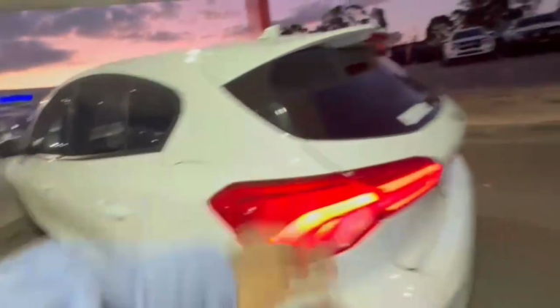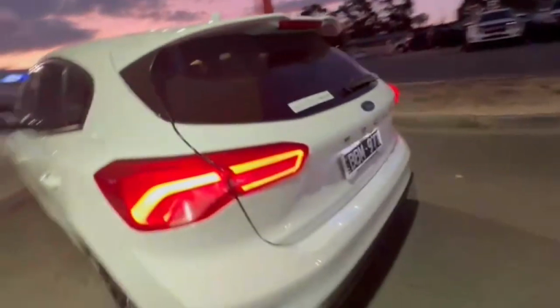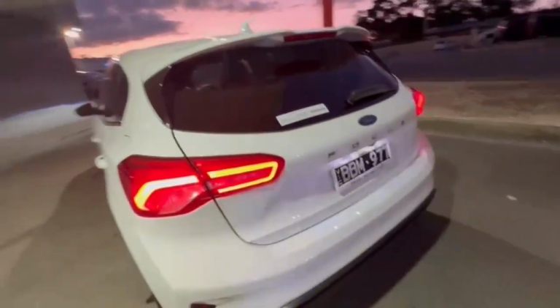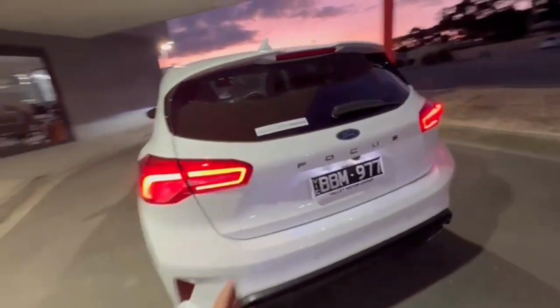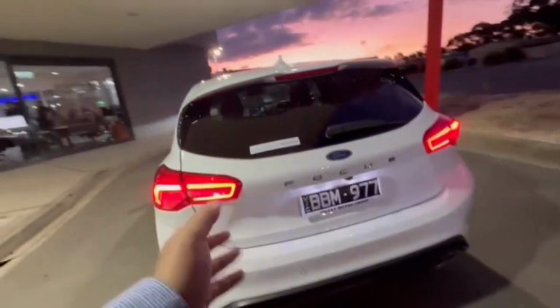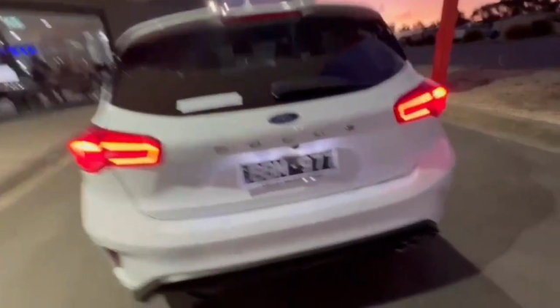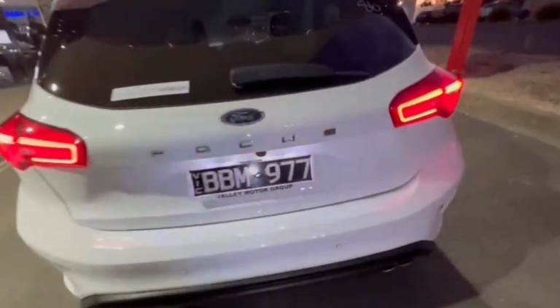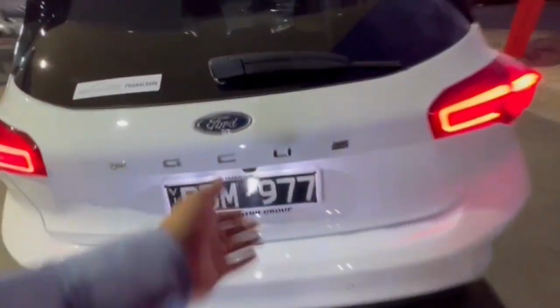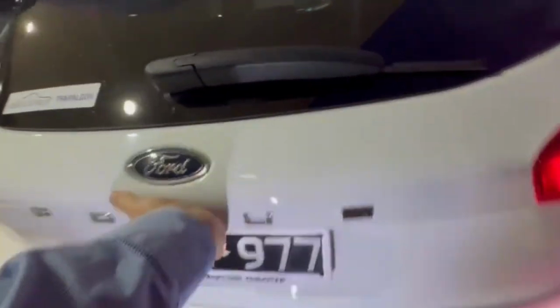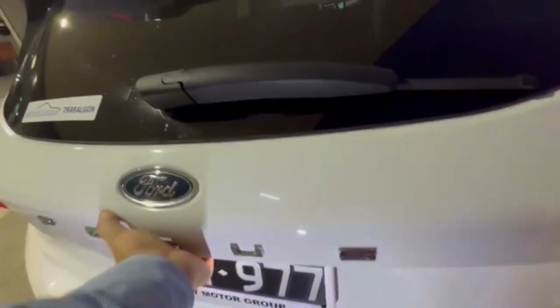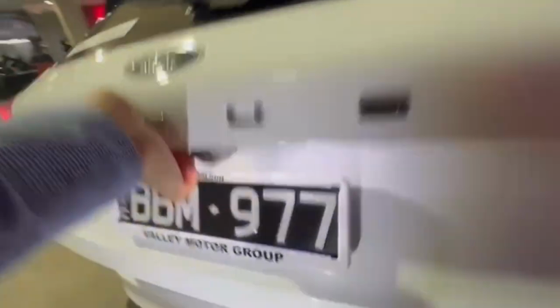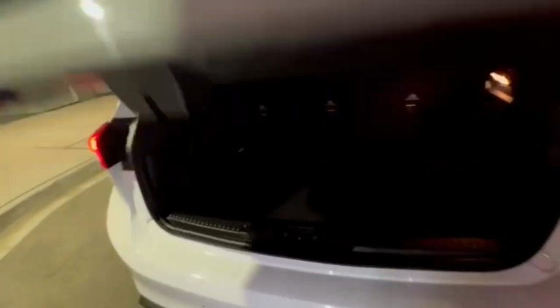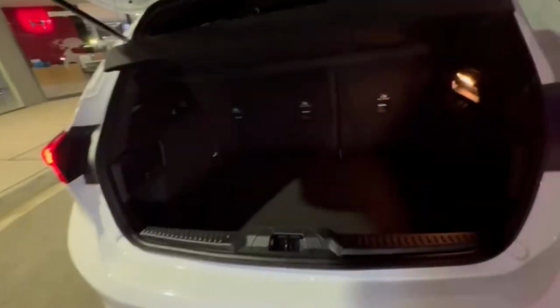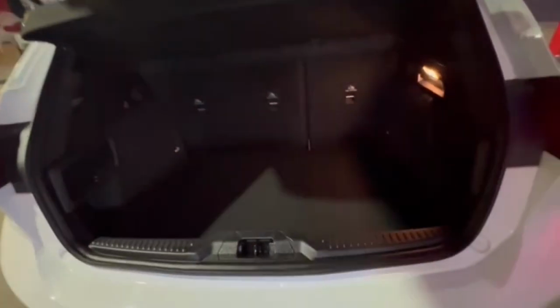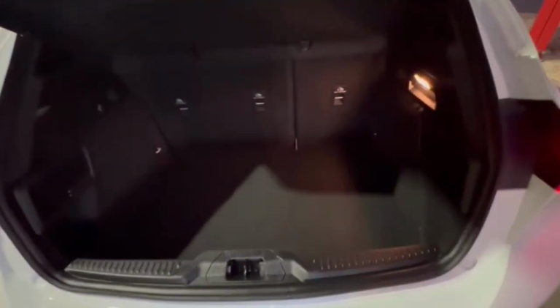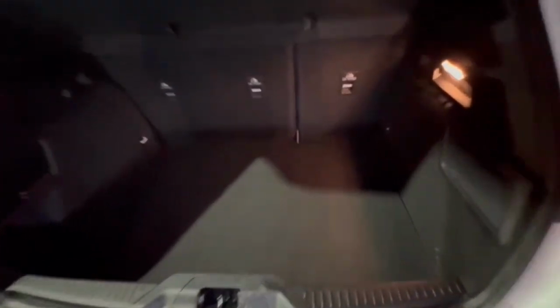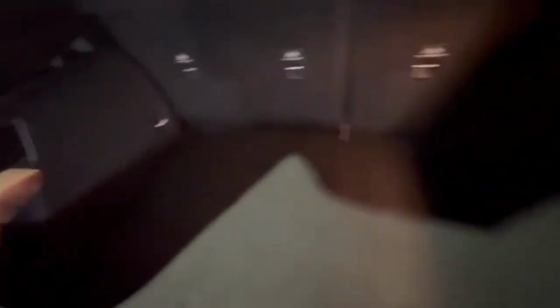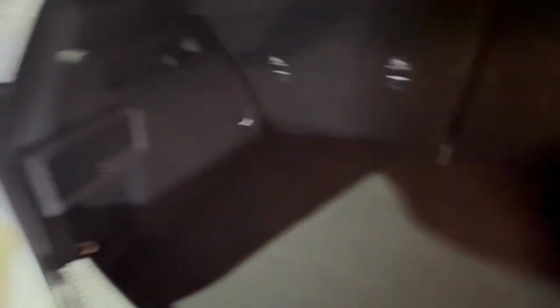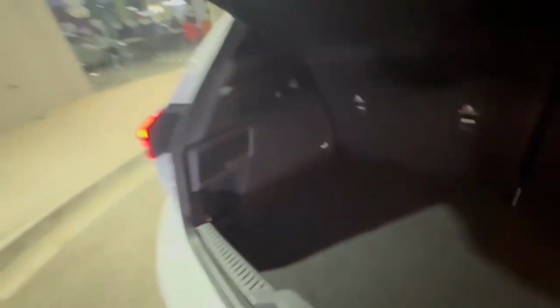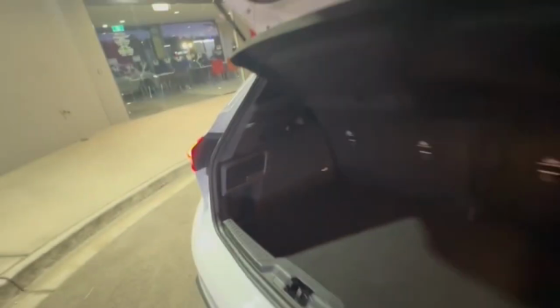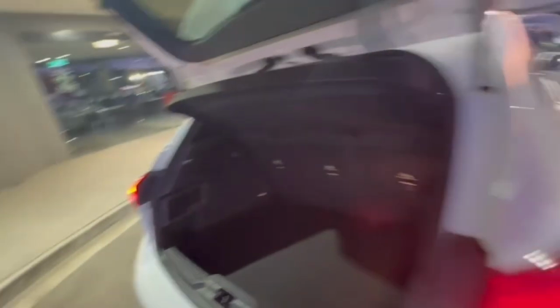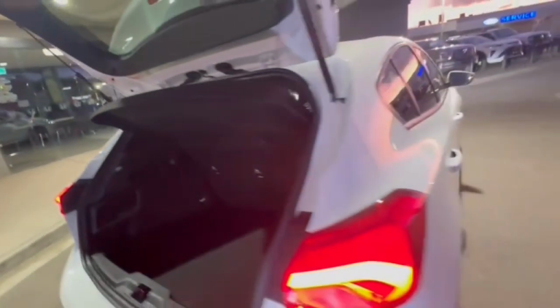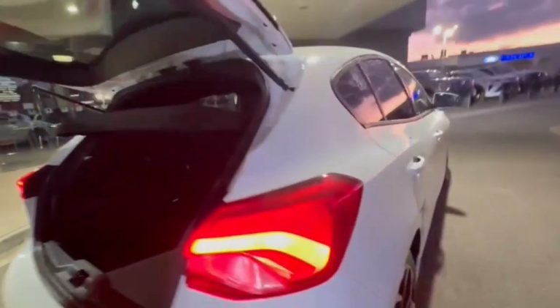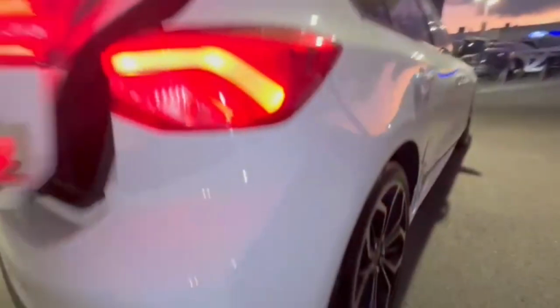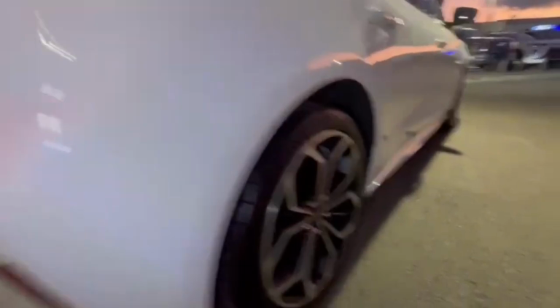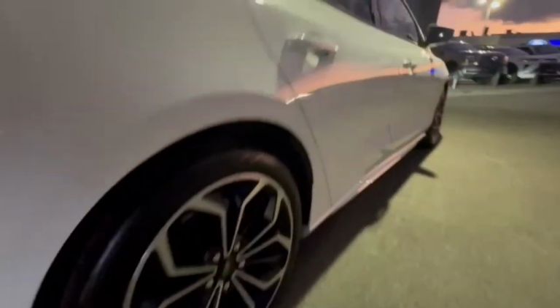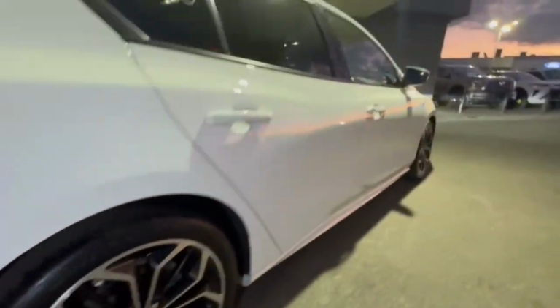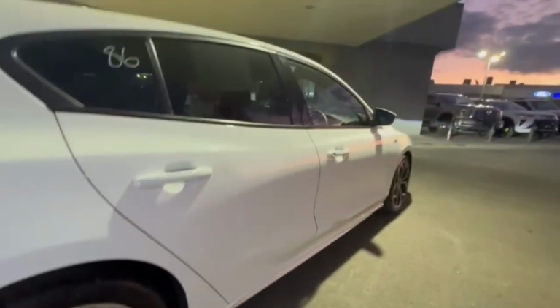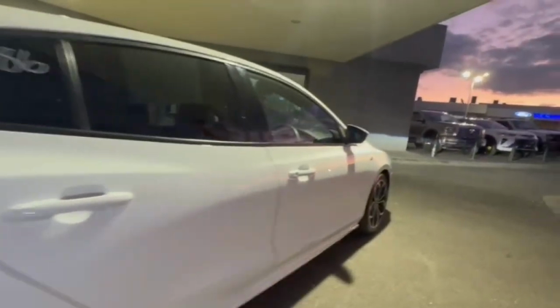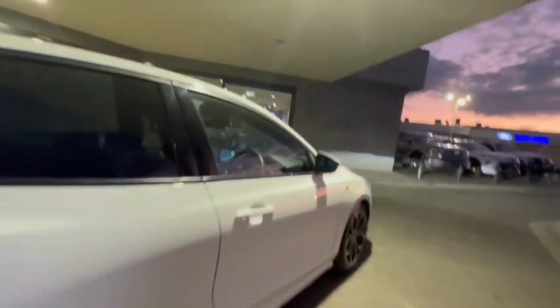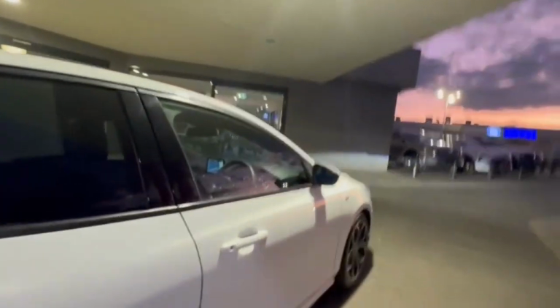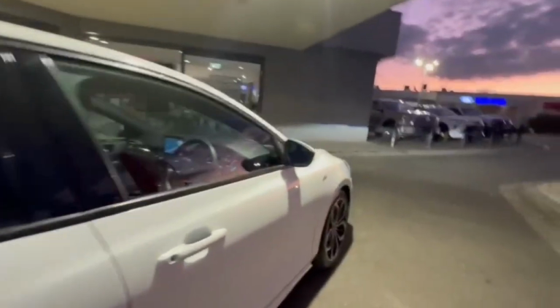Now coming around onto the rear, do have your reverse camera and your rear sensors. Opening up, do have plenty of space in the boot here also, and continuing down the driver side, this car does present beautifully.